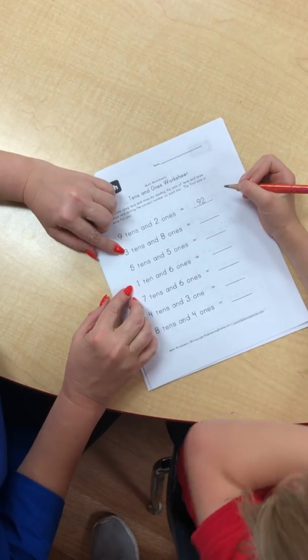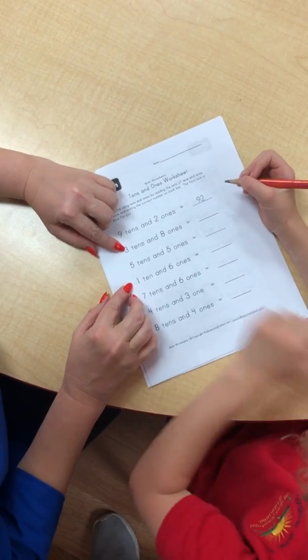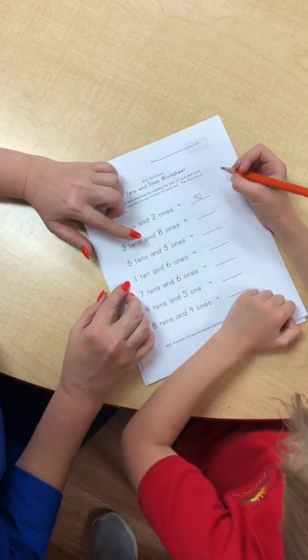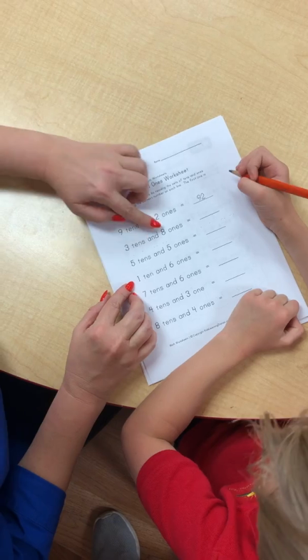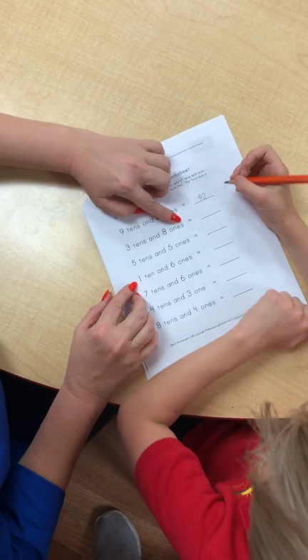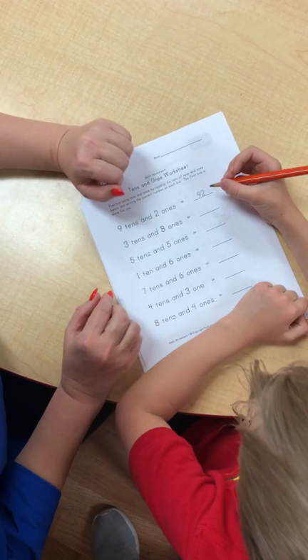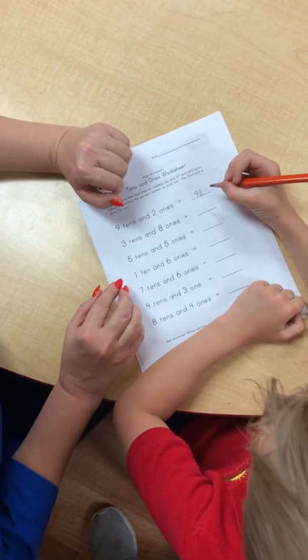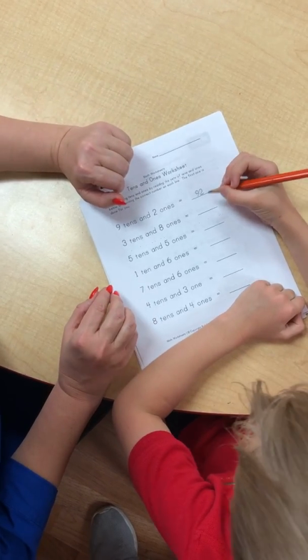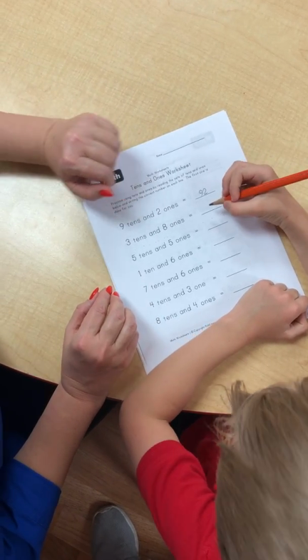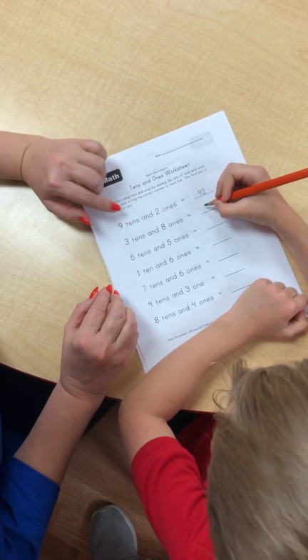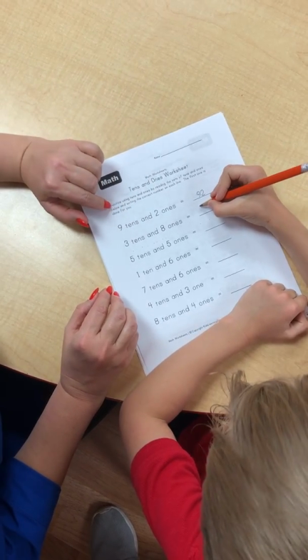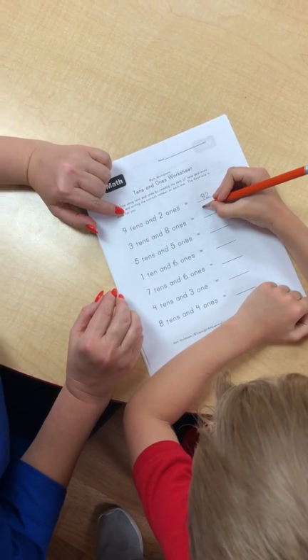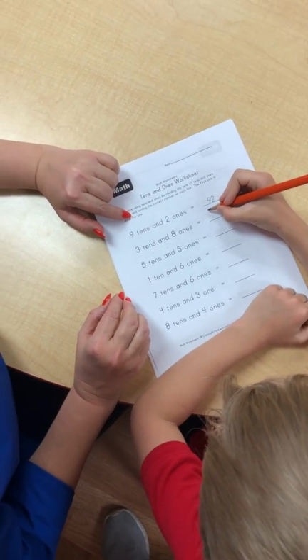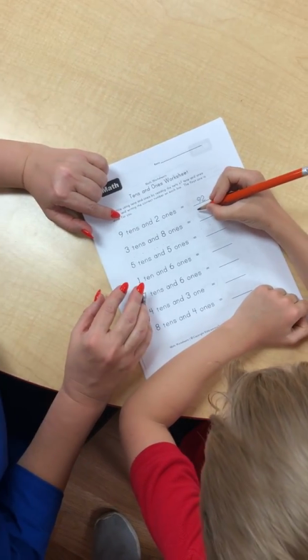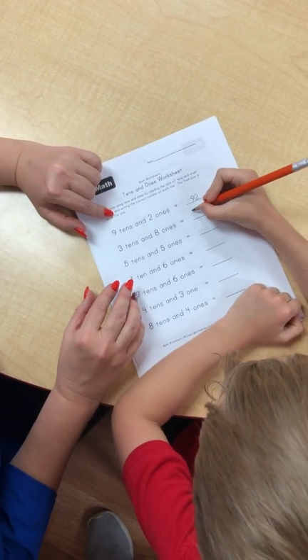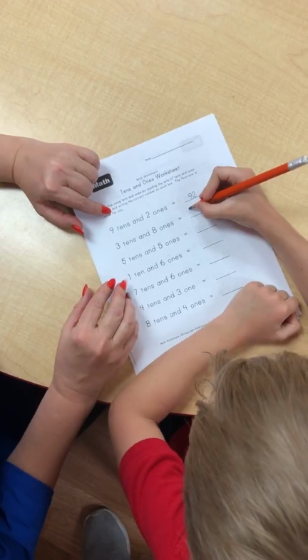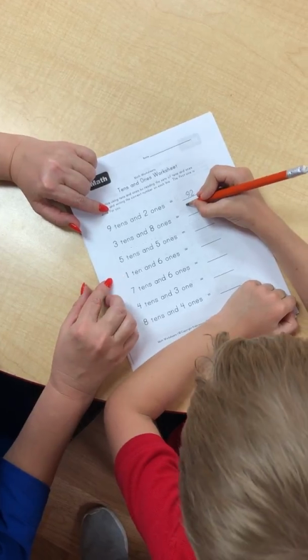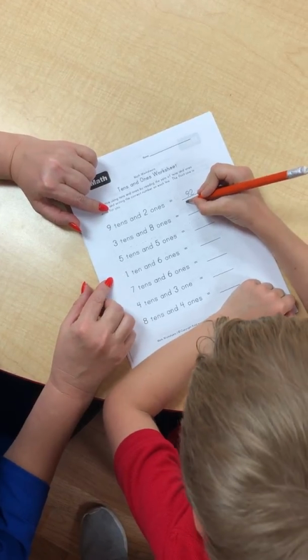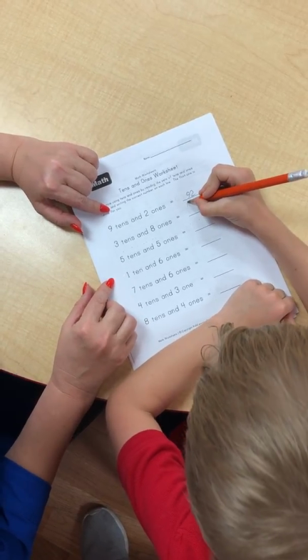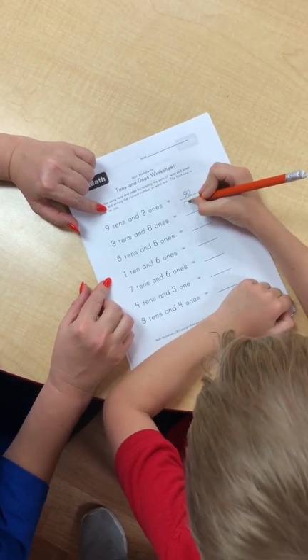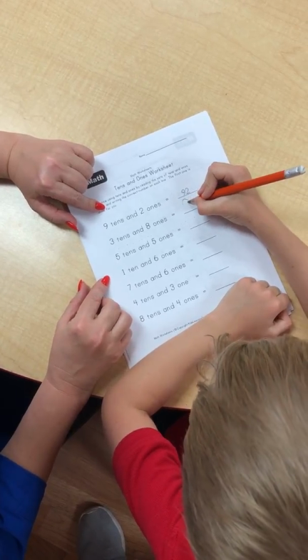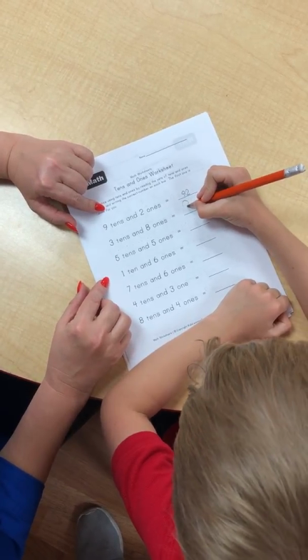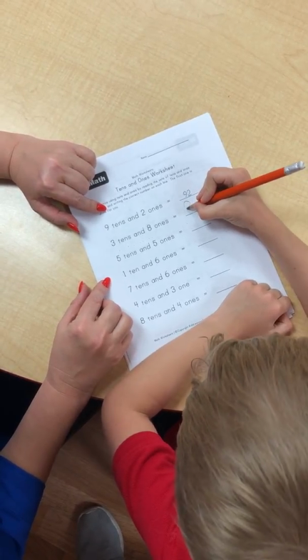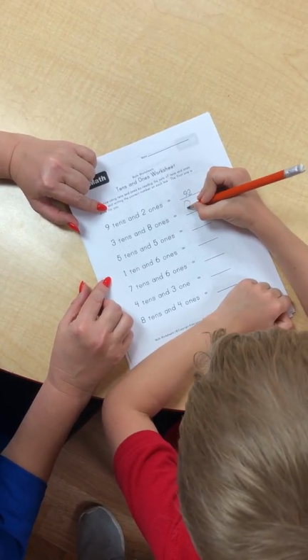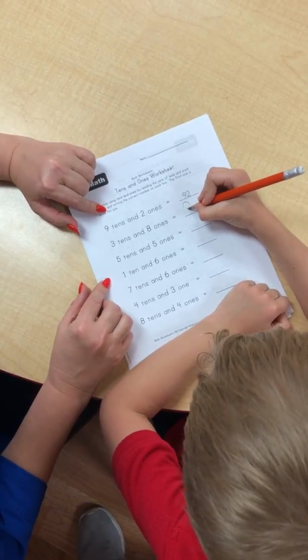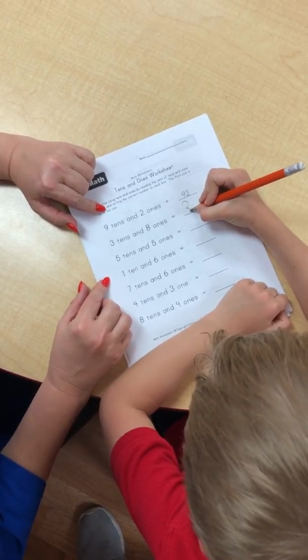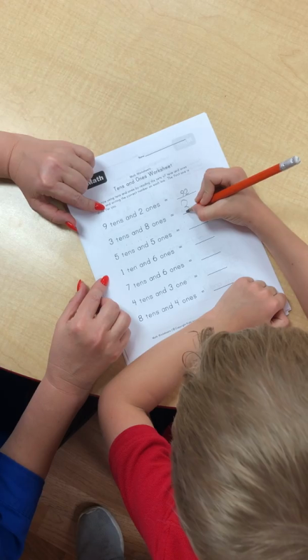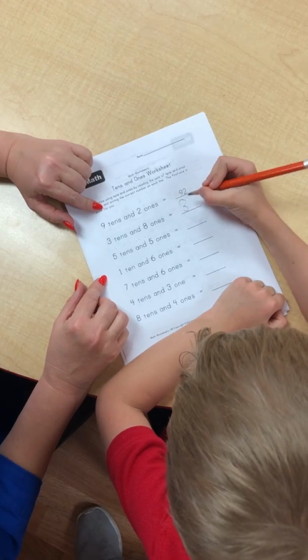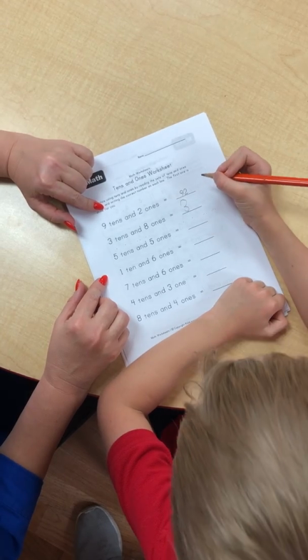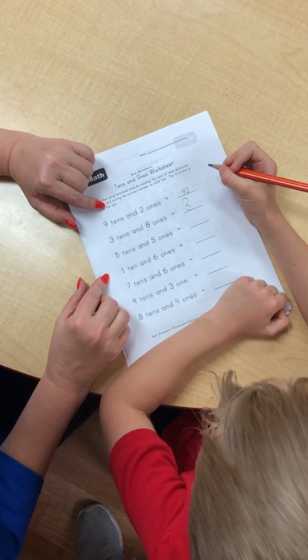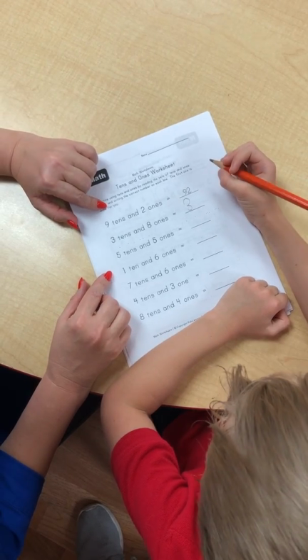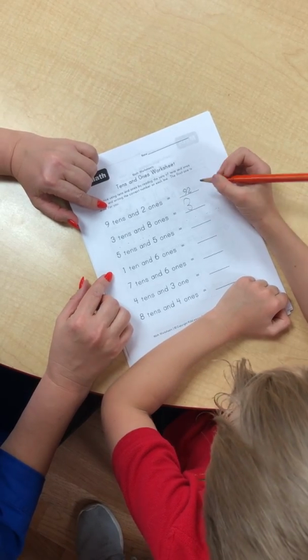Three tenths and eight ones. What number is this? Thirty-eight. Good job. Write down. Thirty-eight.